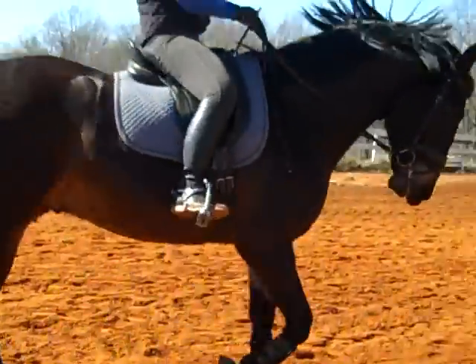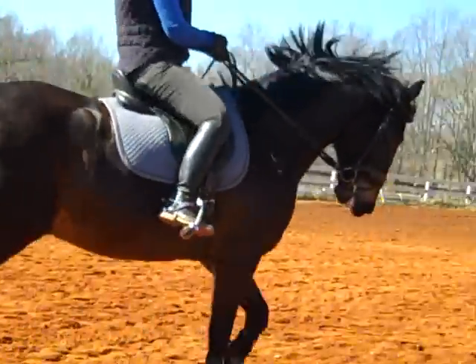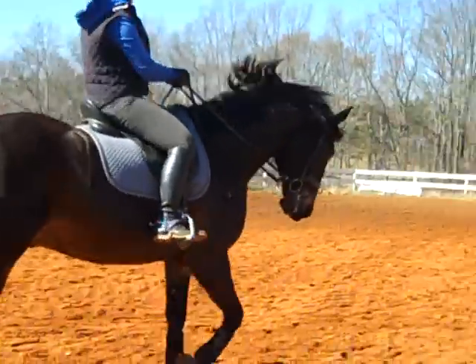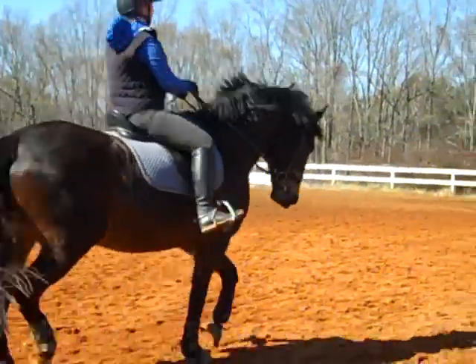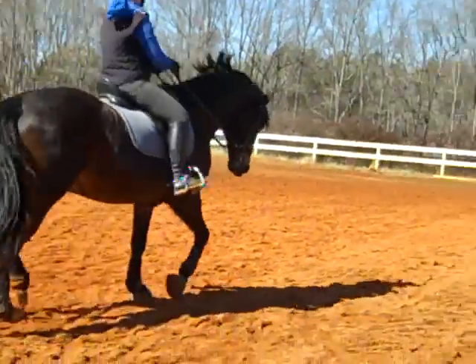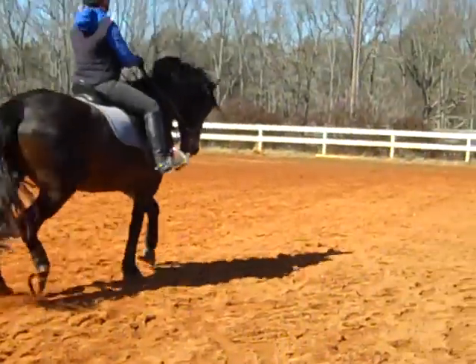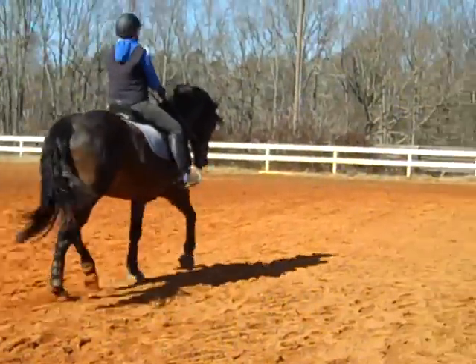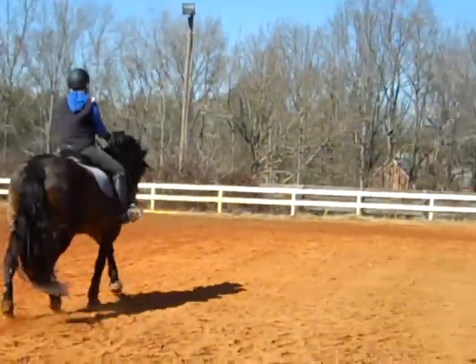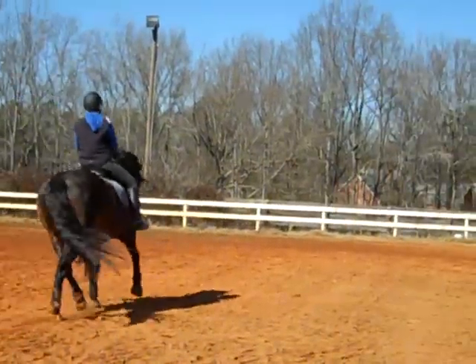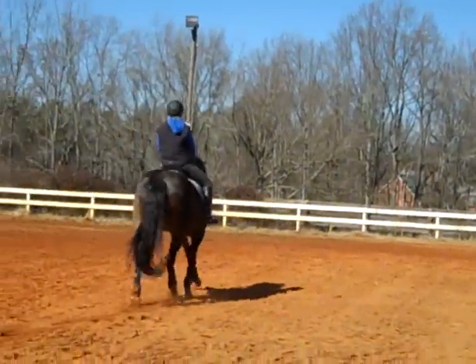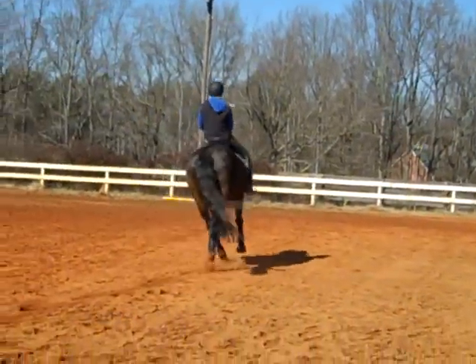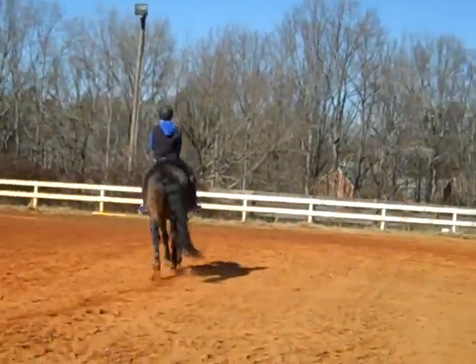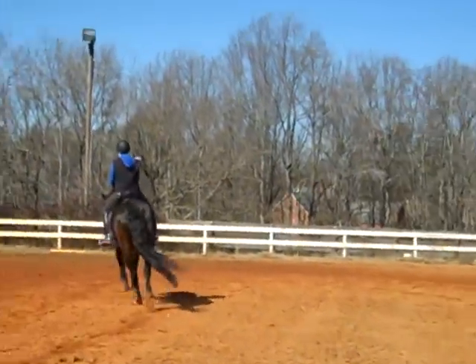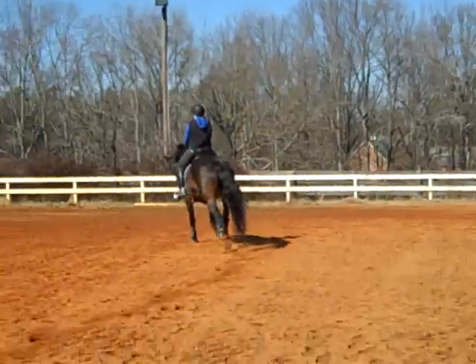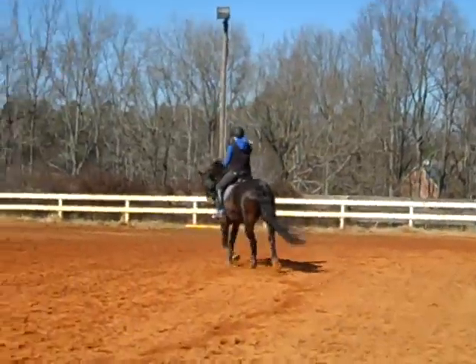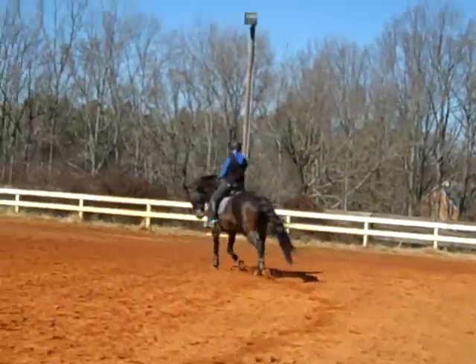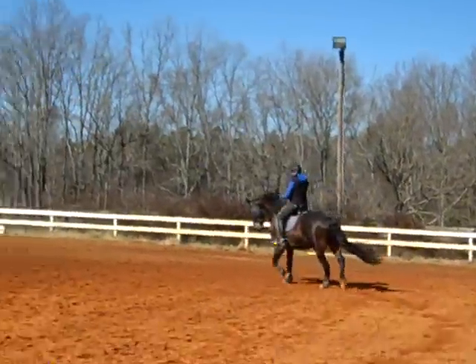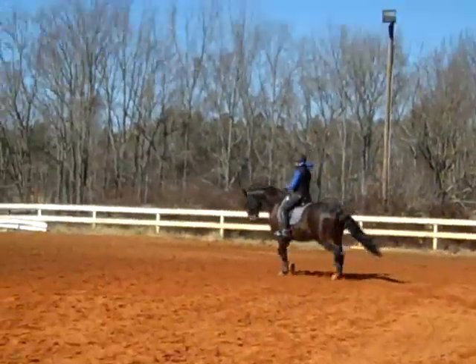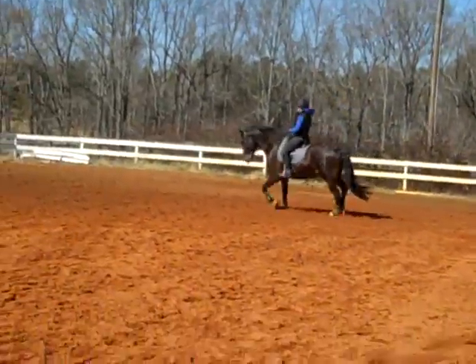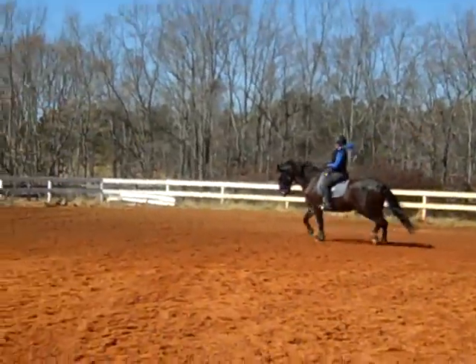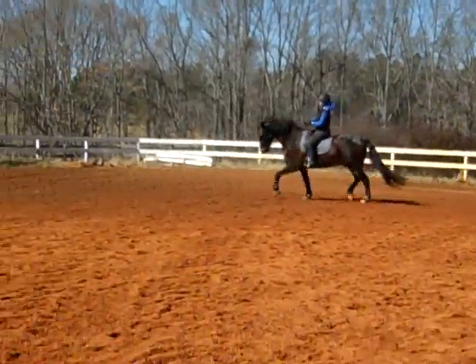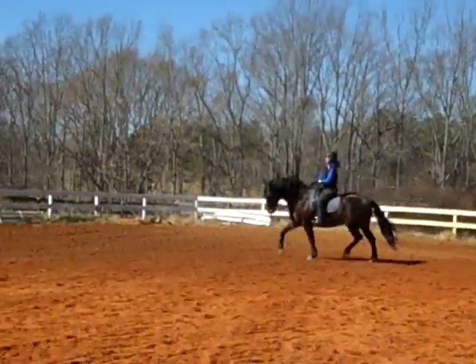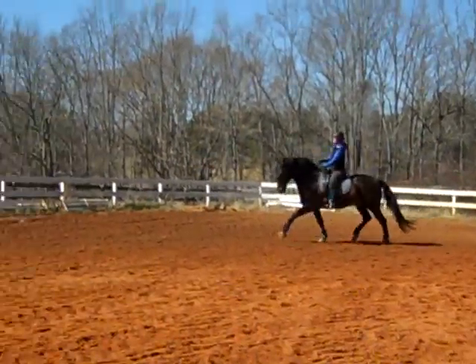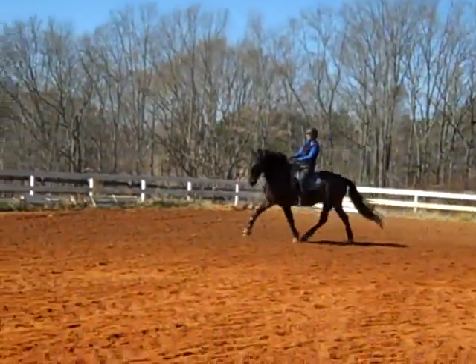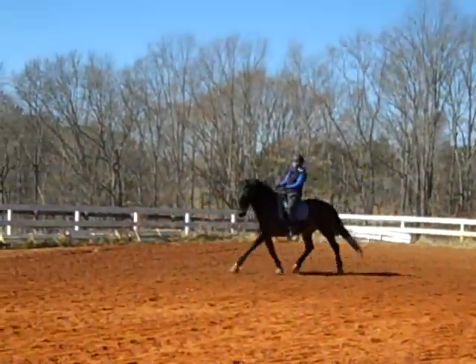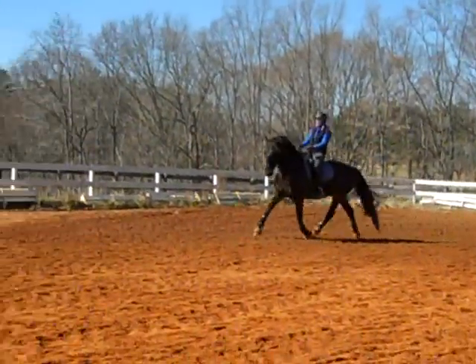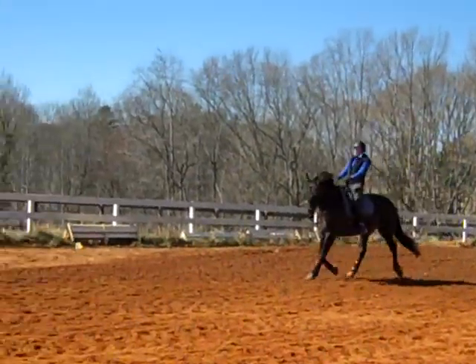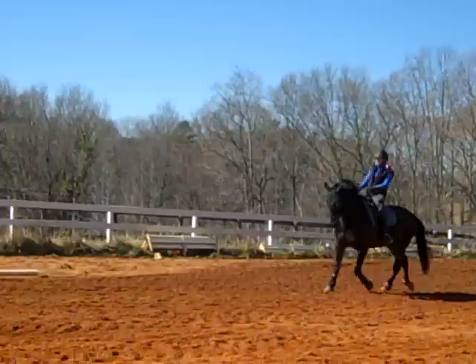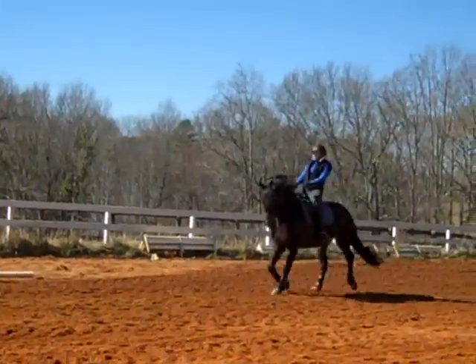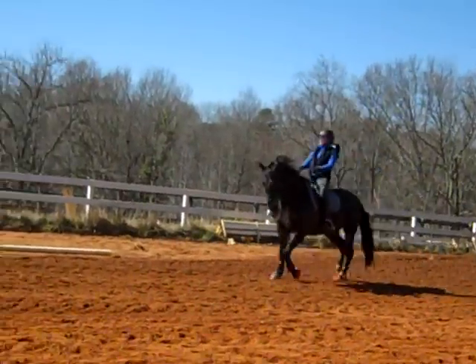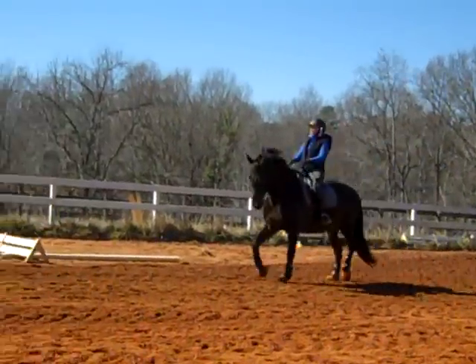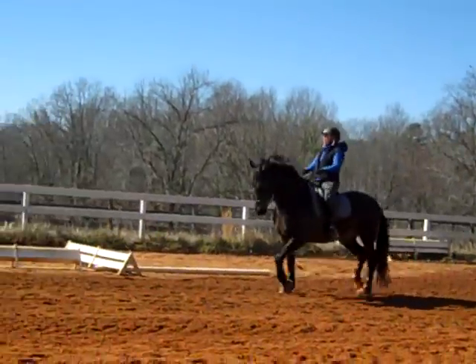He's over-tracking in the shoulder-in, Susan! Woohoo! That's a big step! He couldn't do this last year. So this shows you how much she's been changing his balance and how he's using his body. Now you're getting the flow!